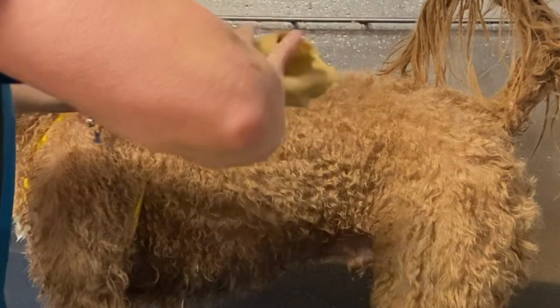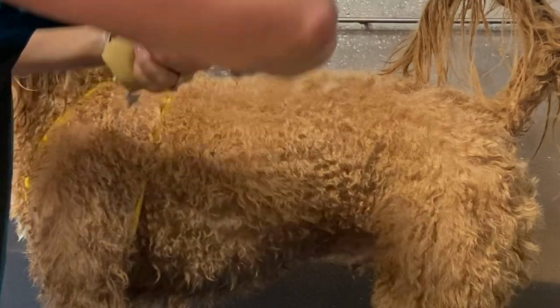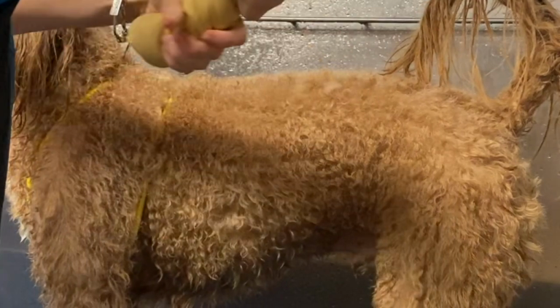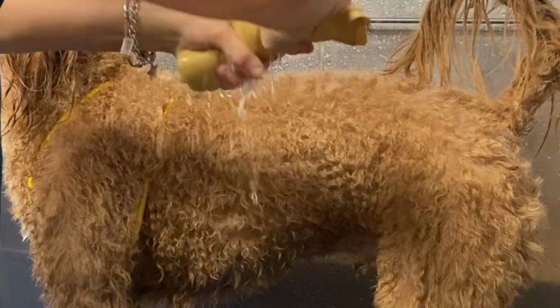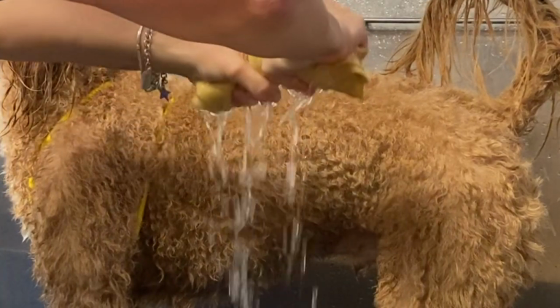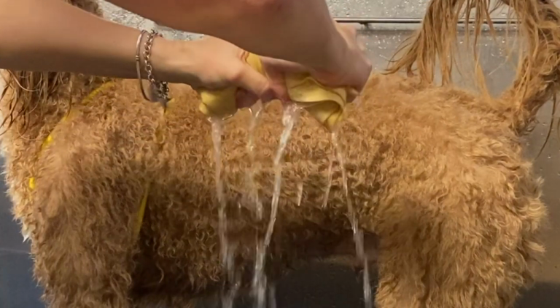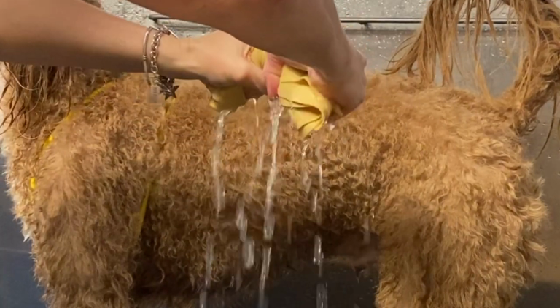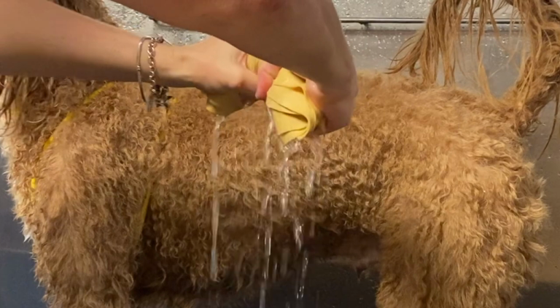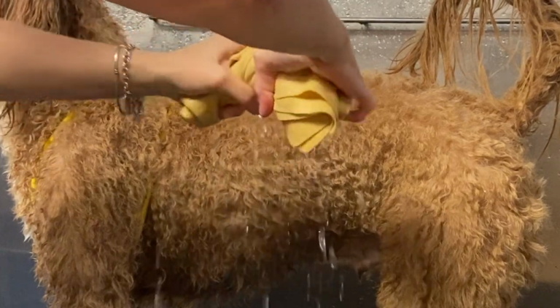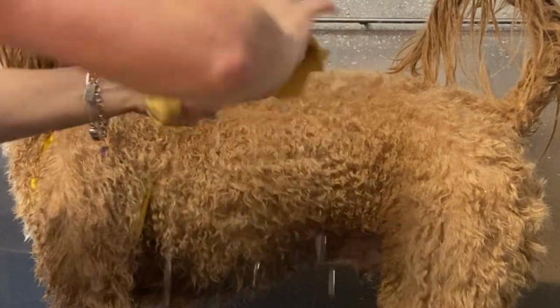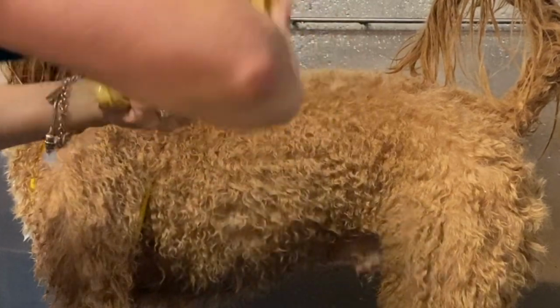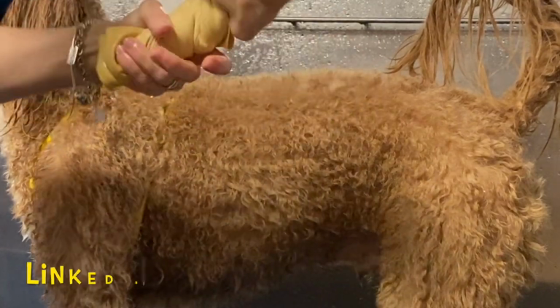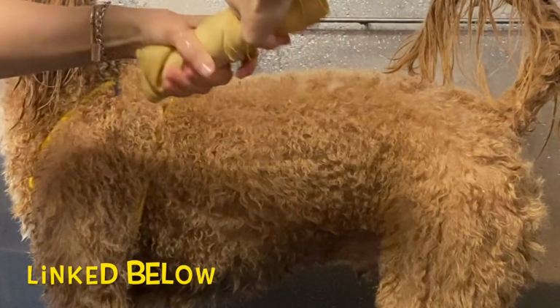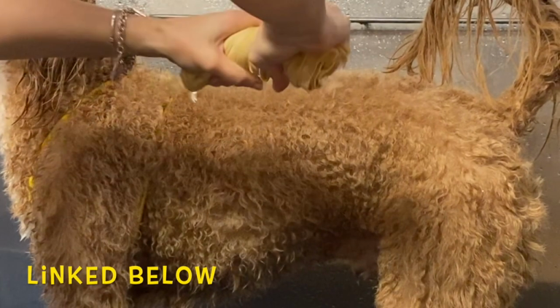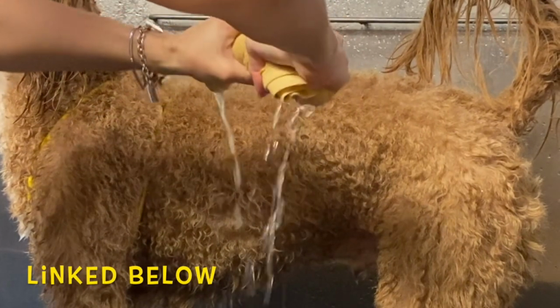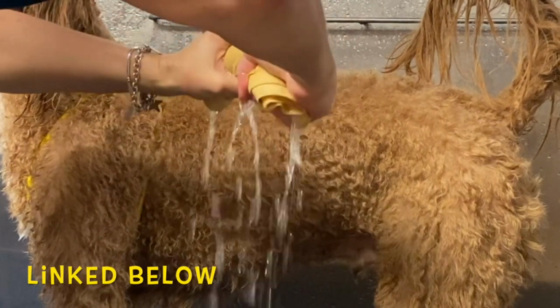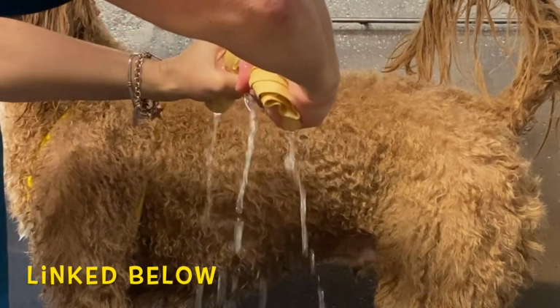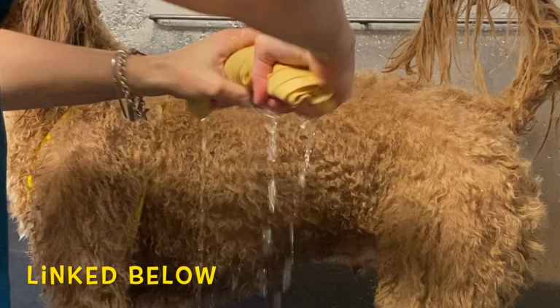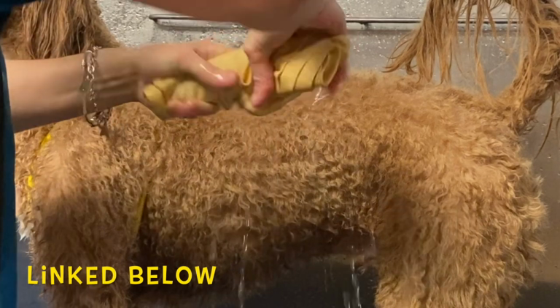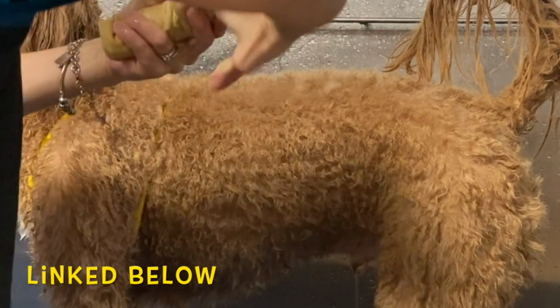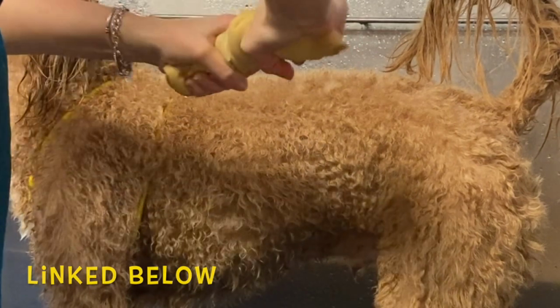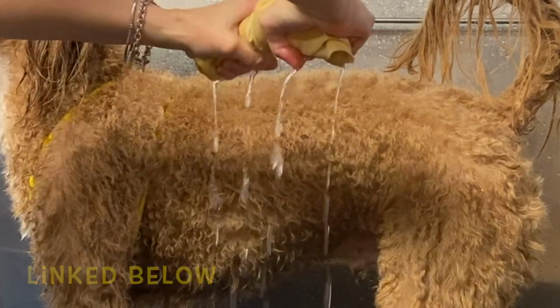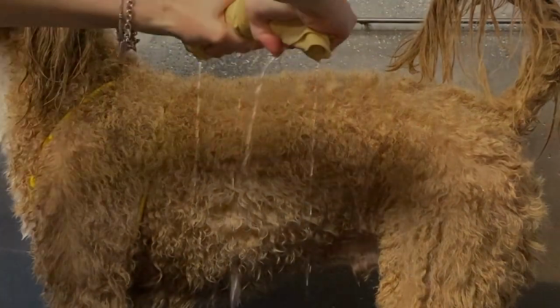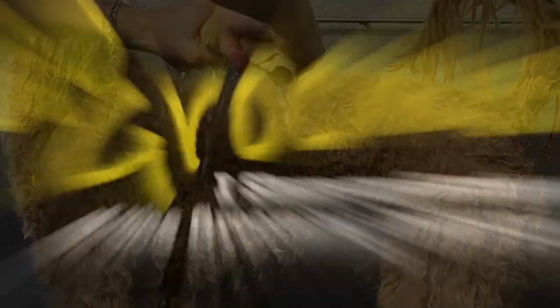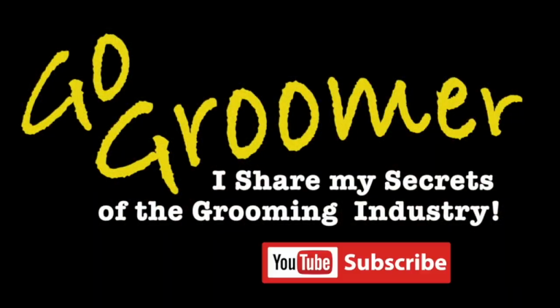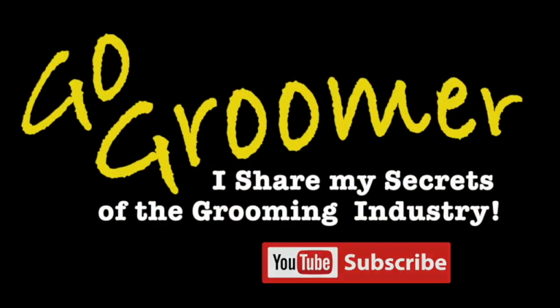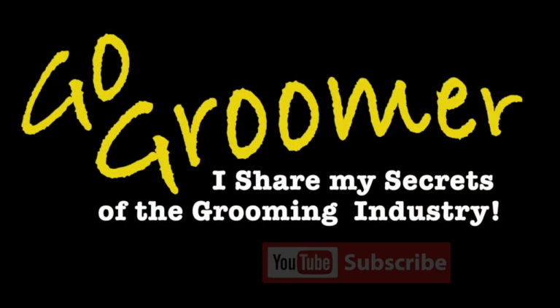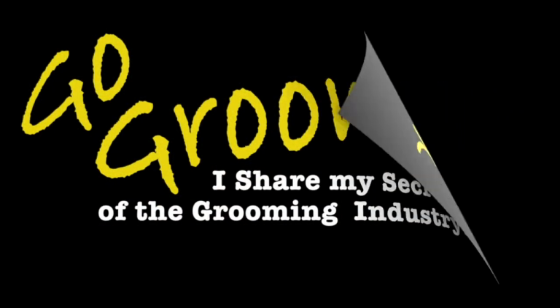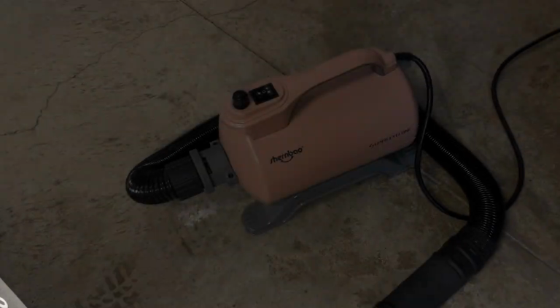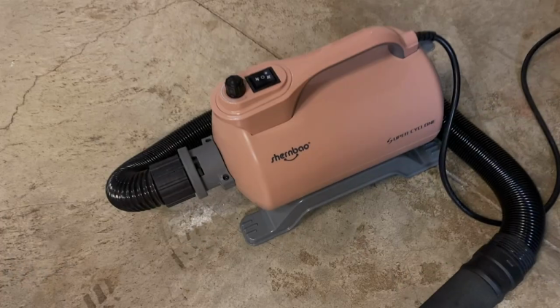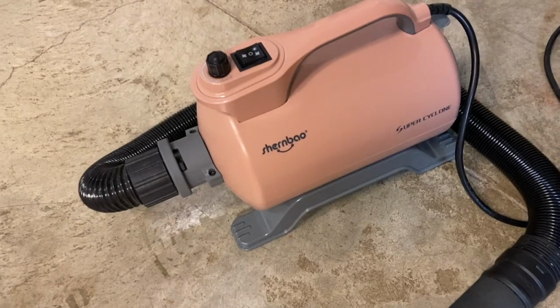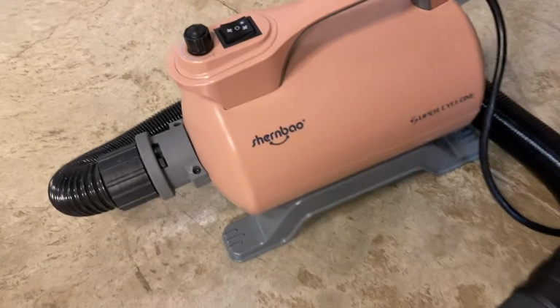The Absorber towel is available to you too. There is a link in the description below — please go check it out and do yourself a favor. The next magical method of drying your dog is a high velocity force dryer.